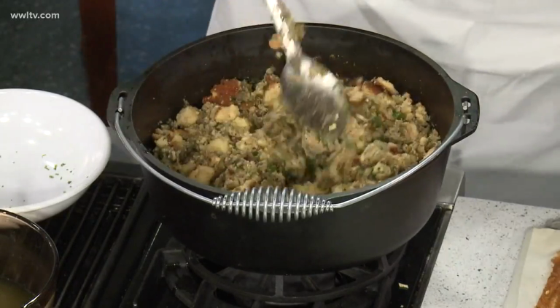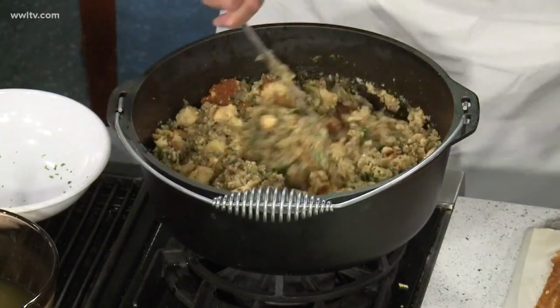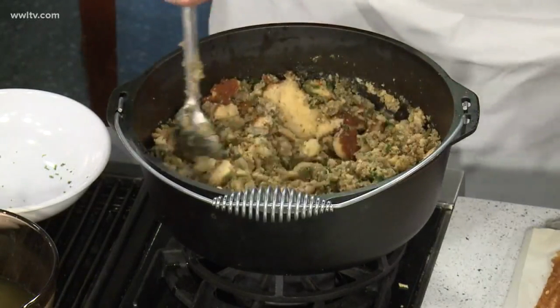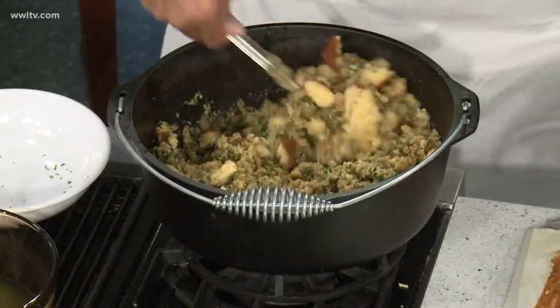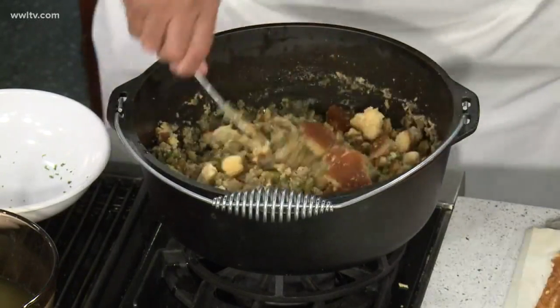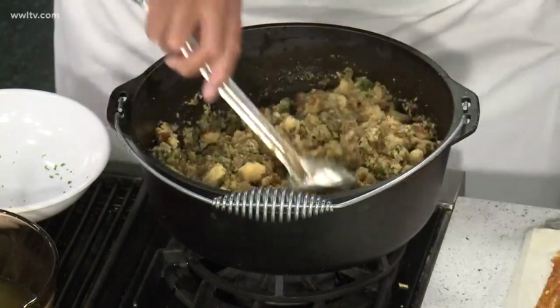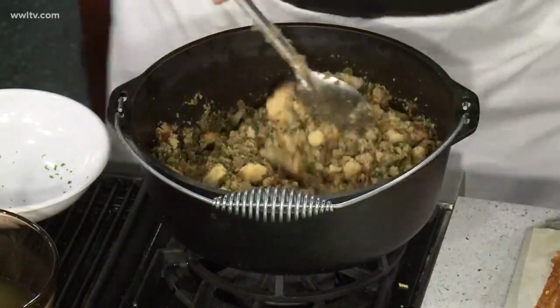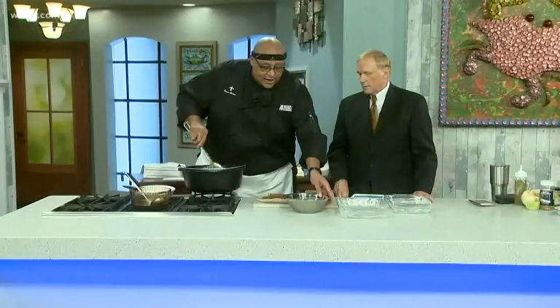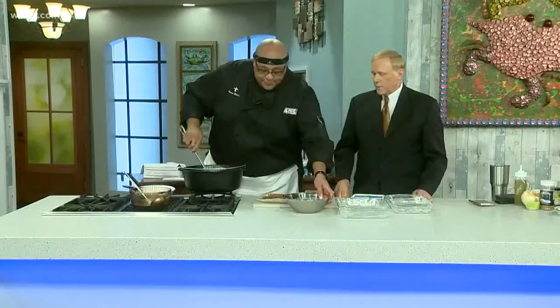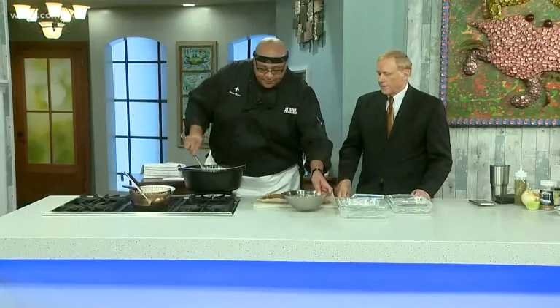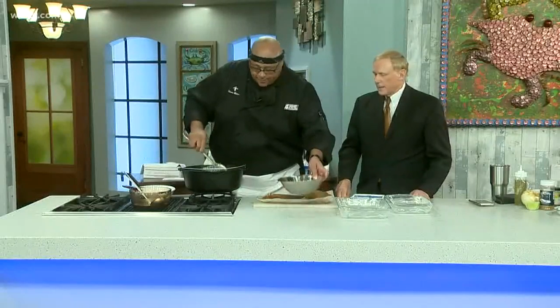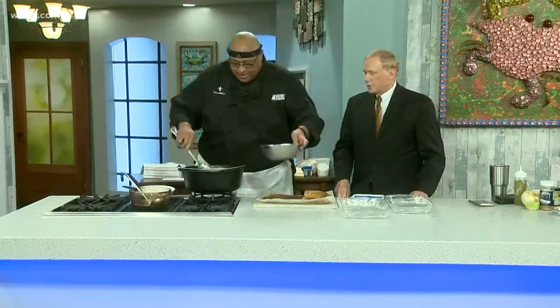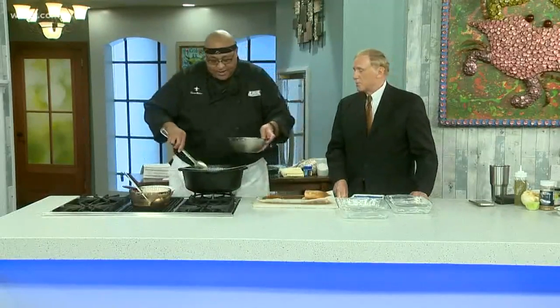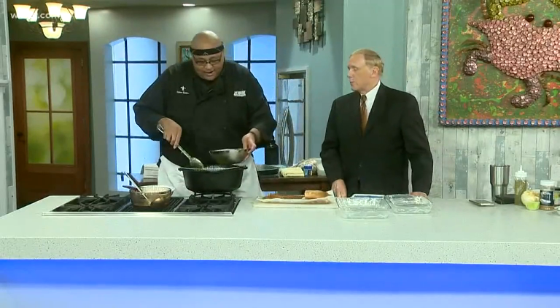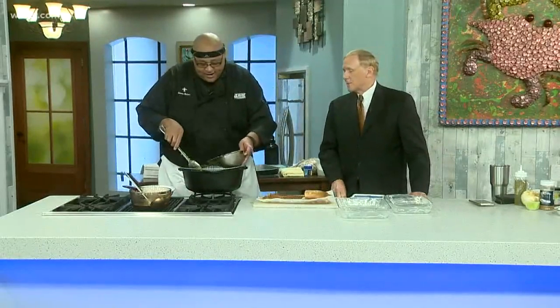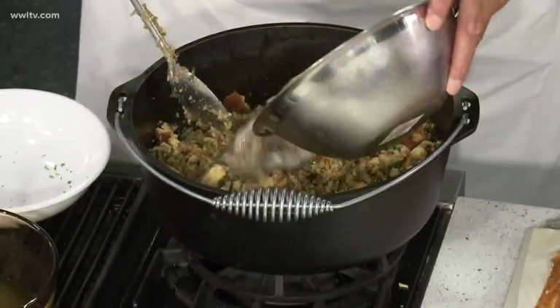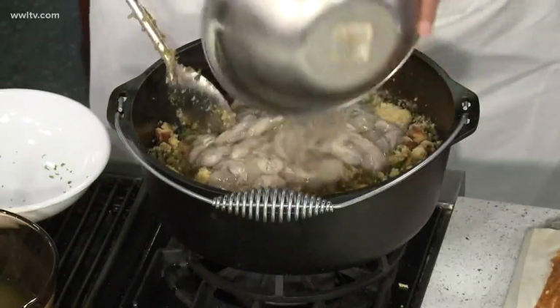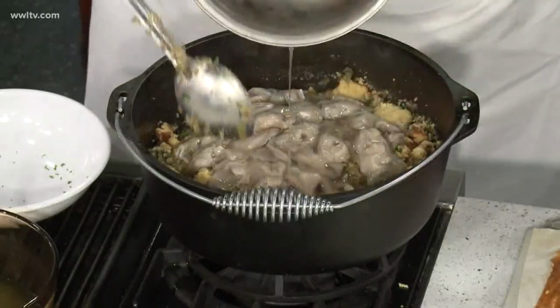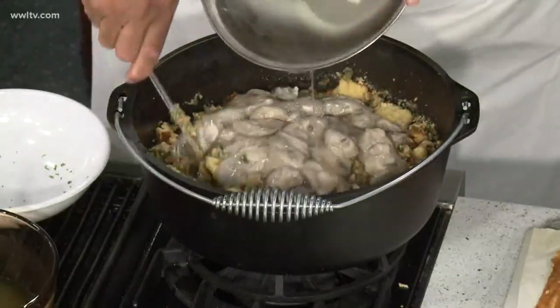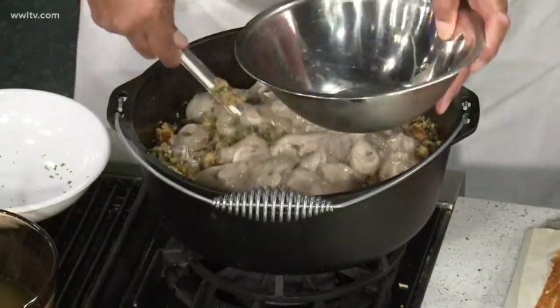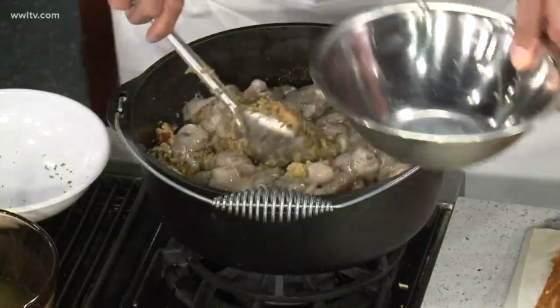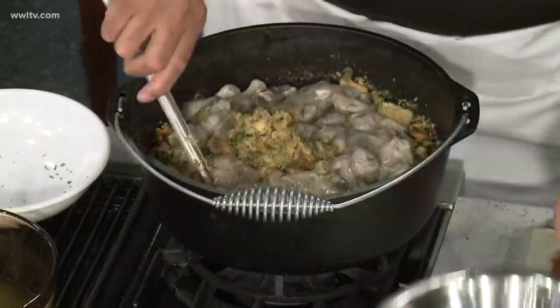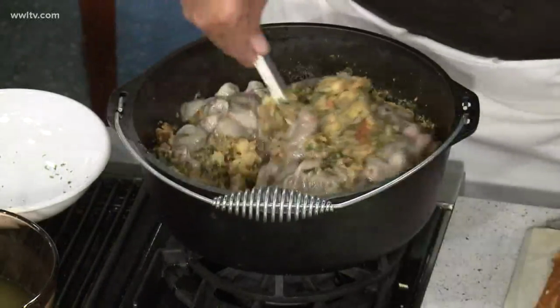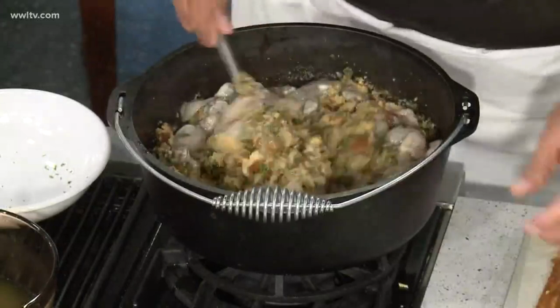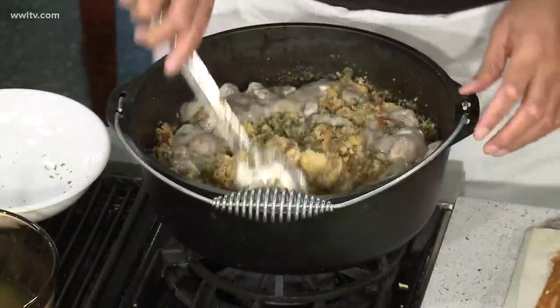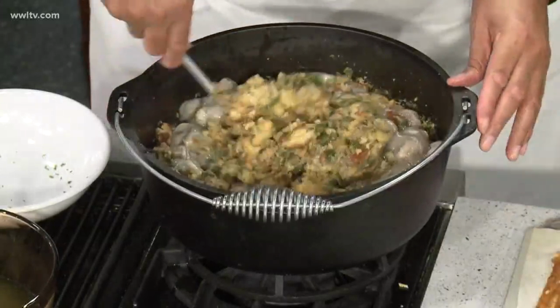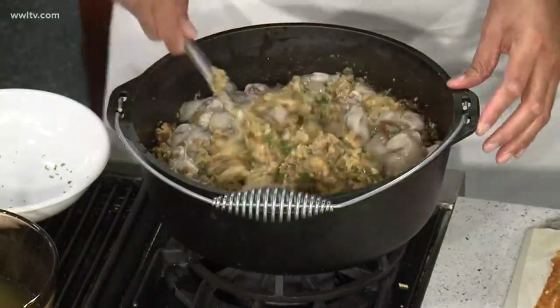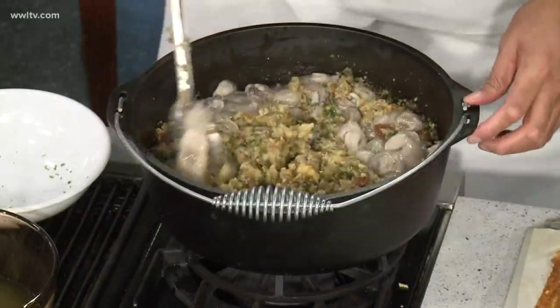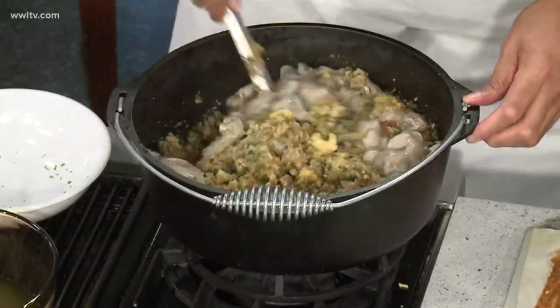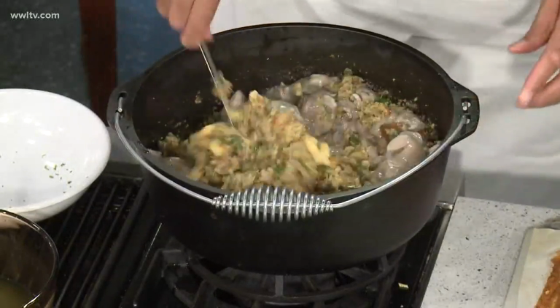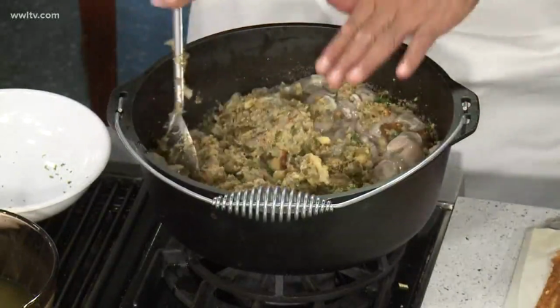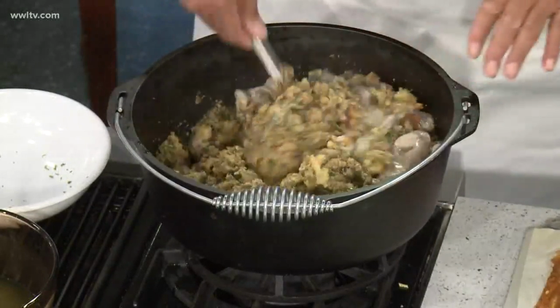When do you add the oysters in? We're gonna put the oysters in now. You'll spoon them with all the liquor — with all the liquor, because this adds some of the moisture. And oysters don't take long to cook. I'm doing this off the fire.